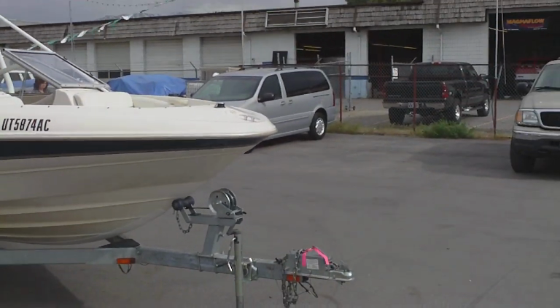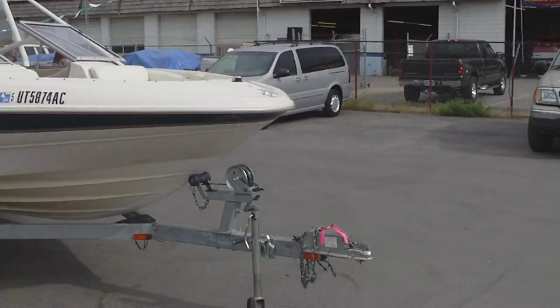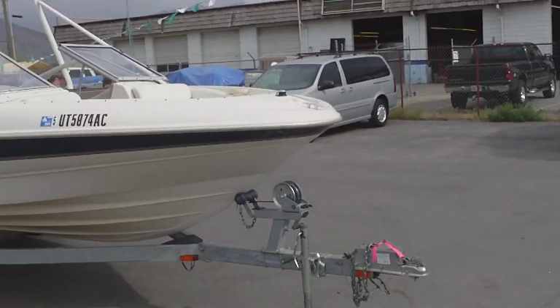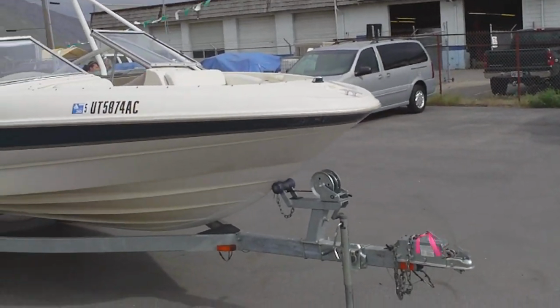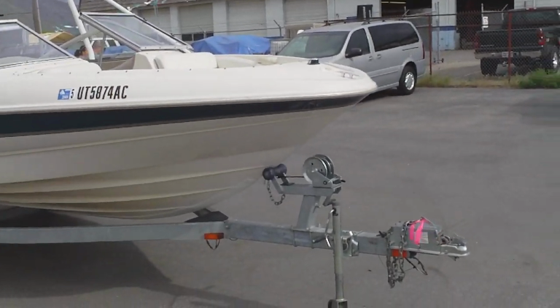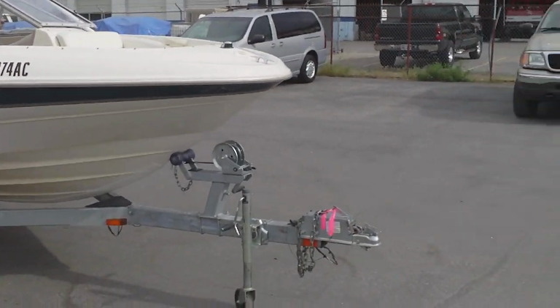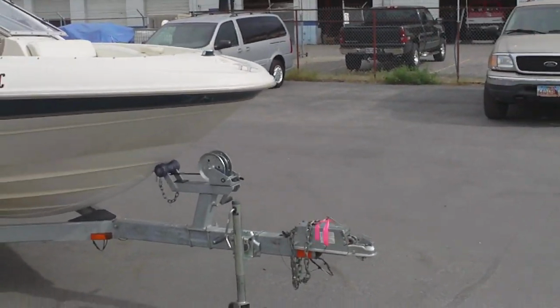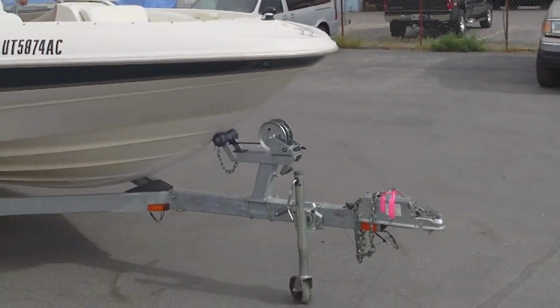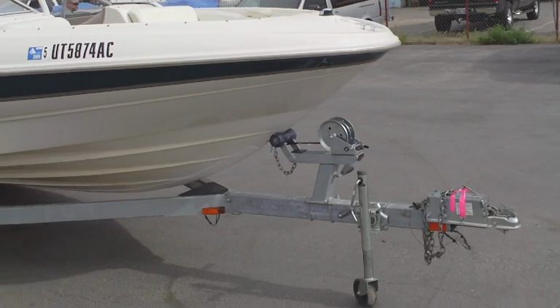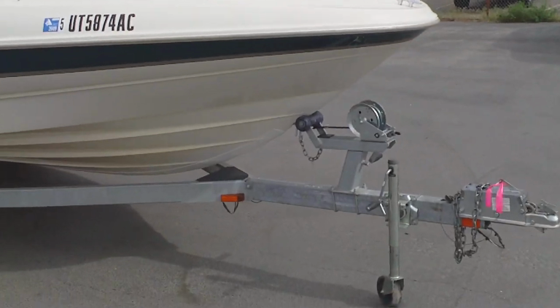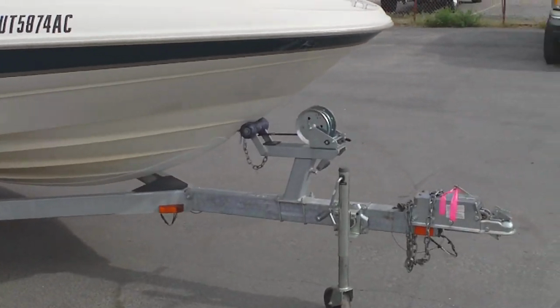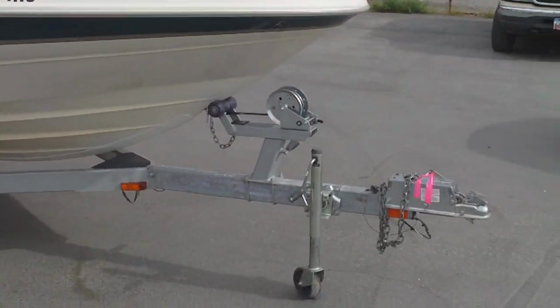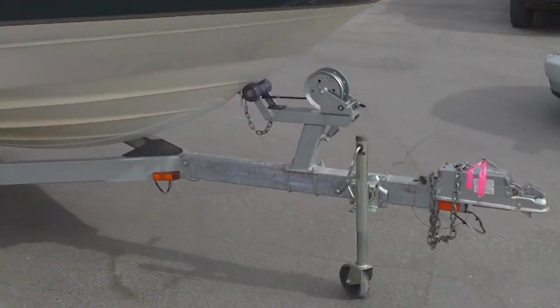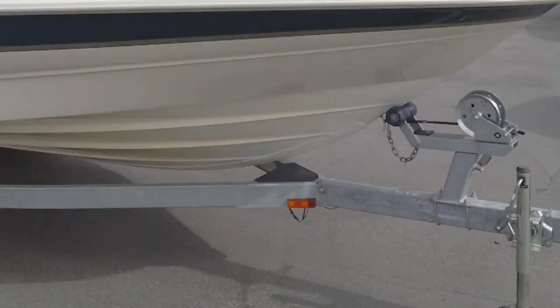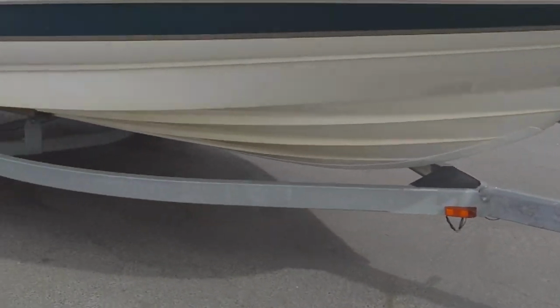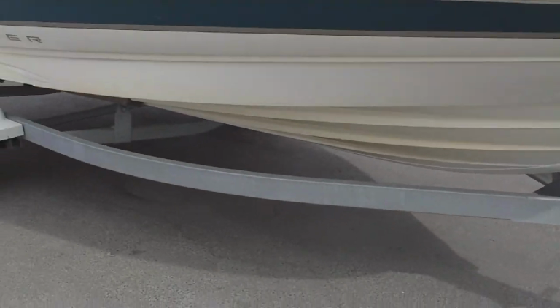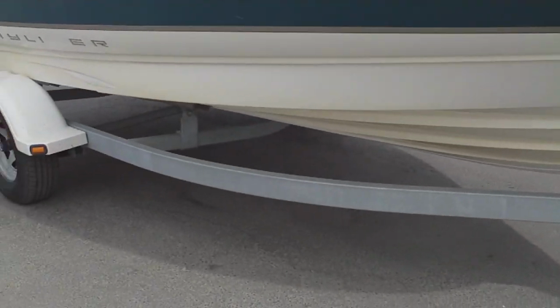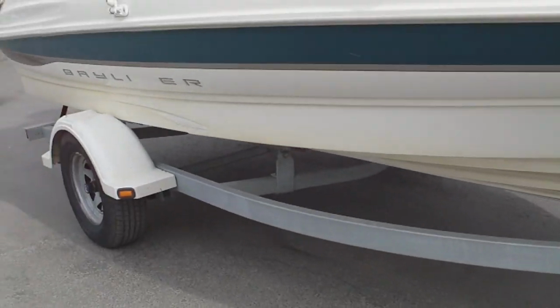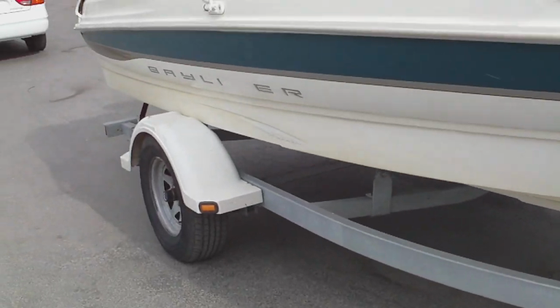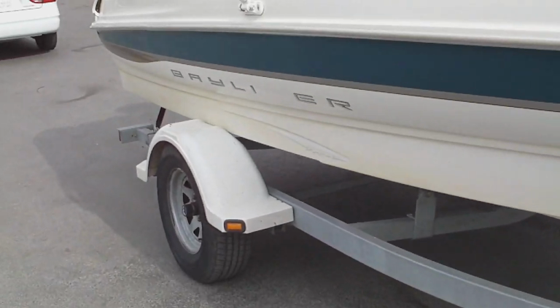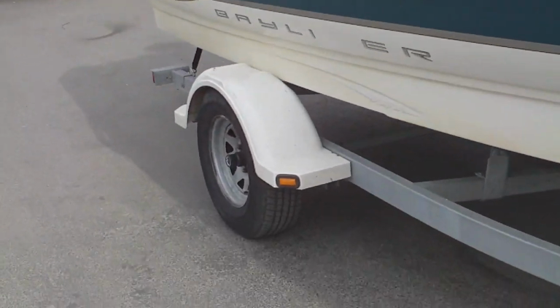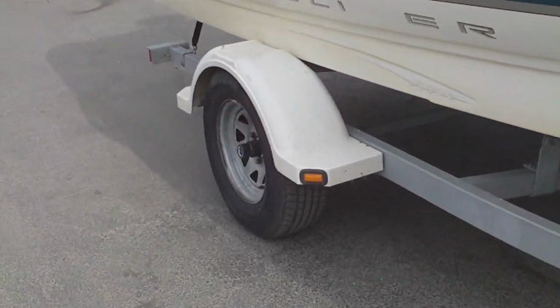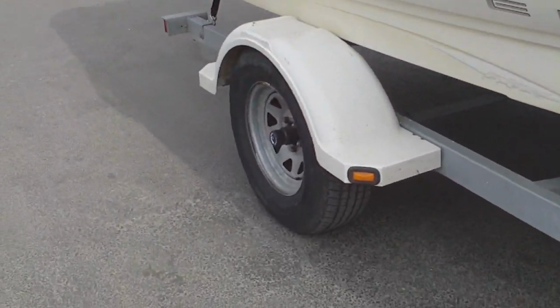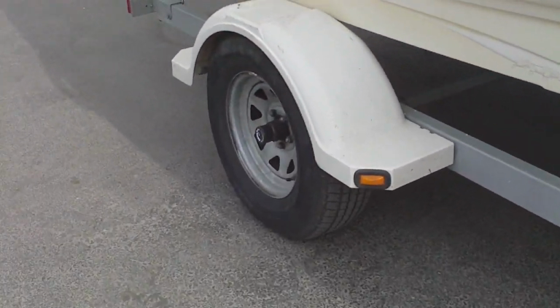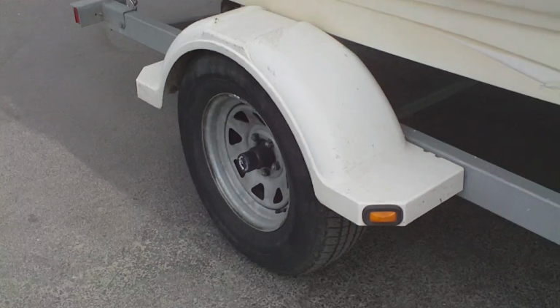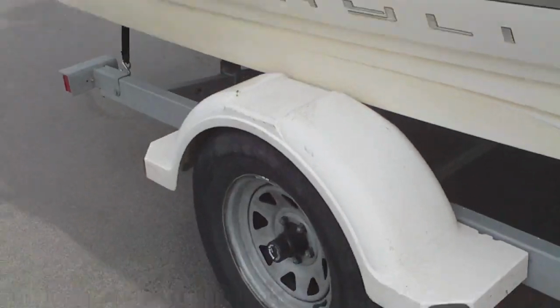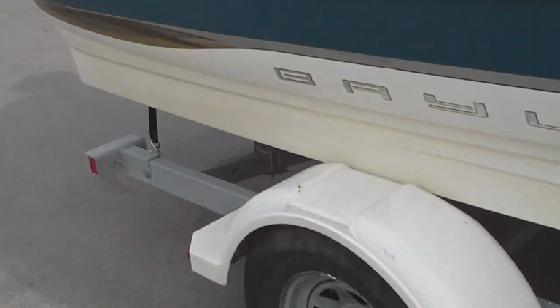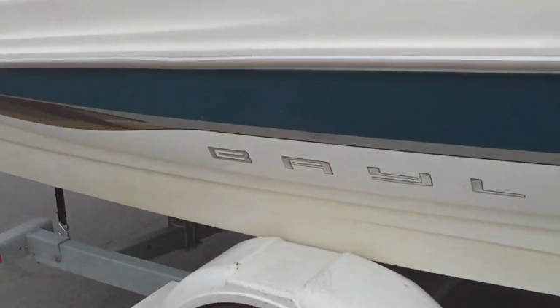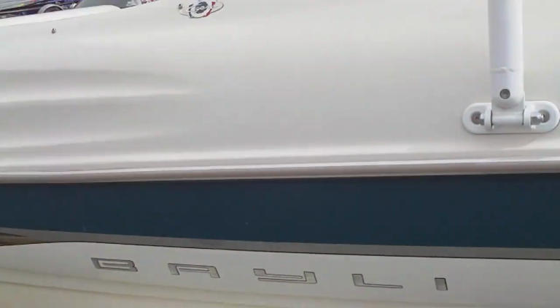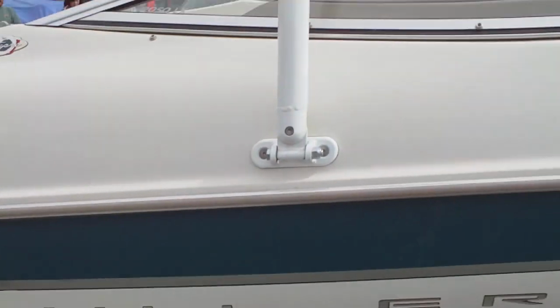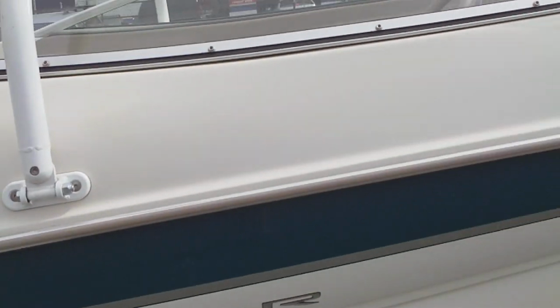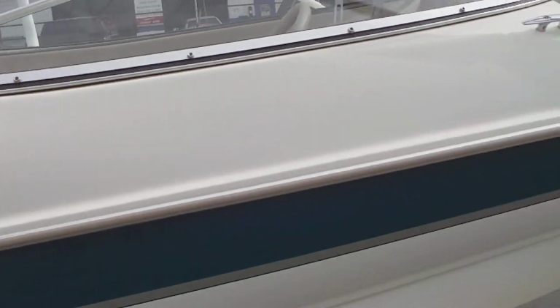It's currently sporting a galvanized trailer in very good condition. Tires are in great shape on that trailer, but let's get to the important stuff here, which is the boat.